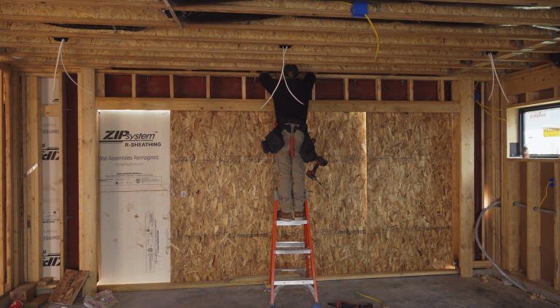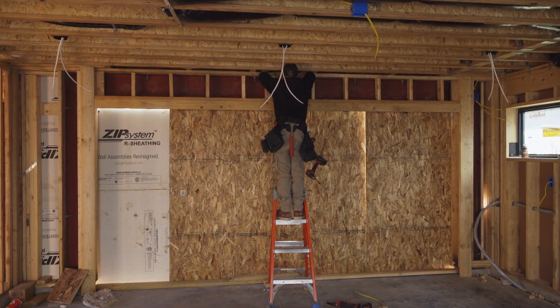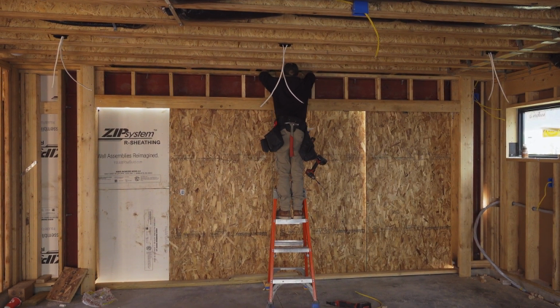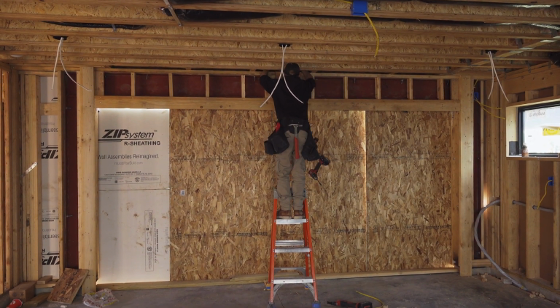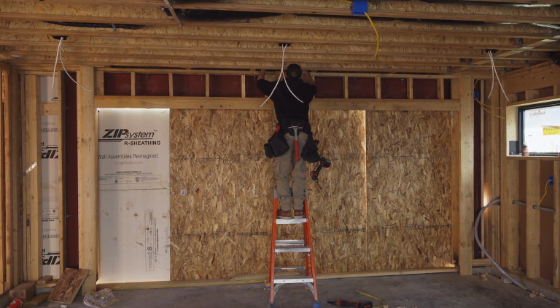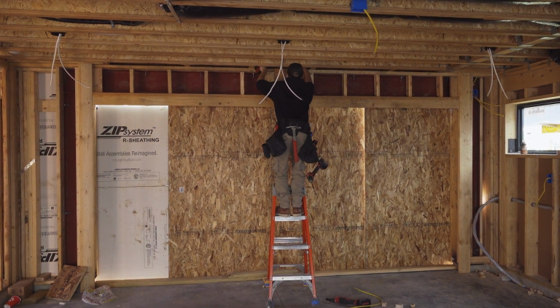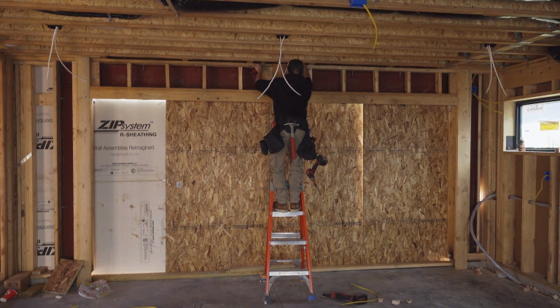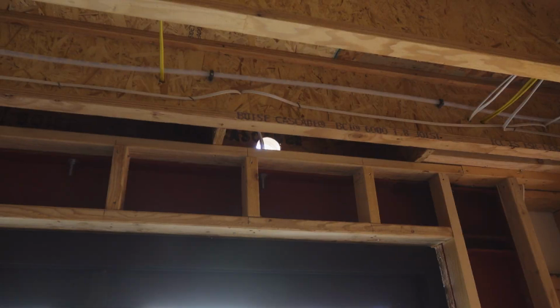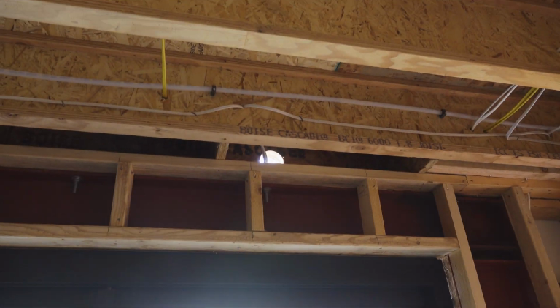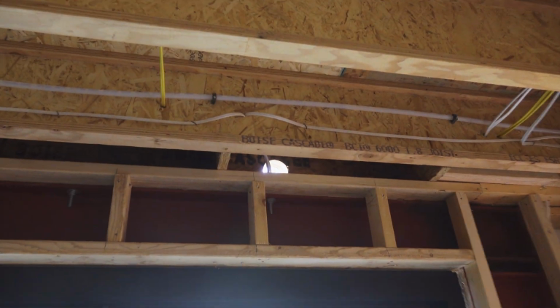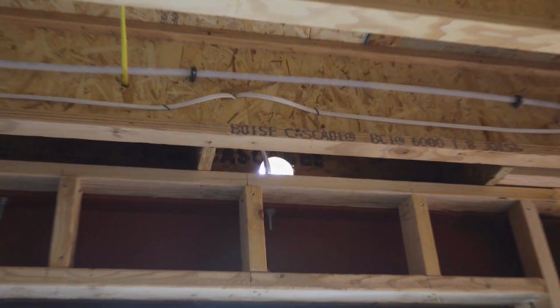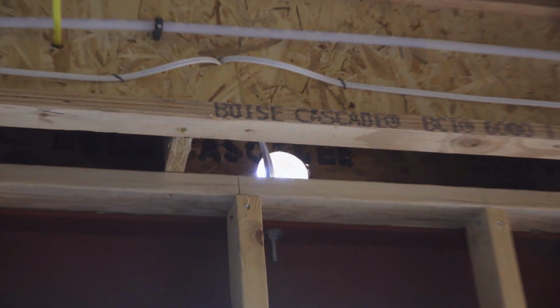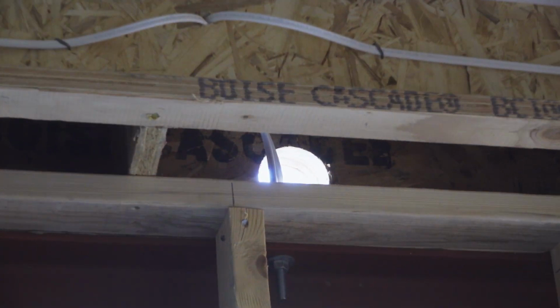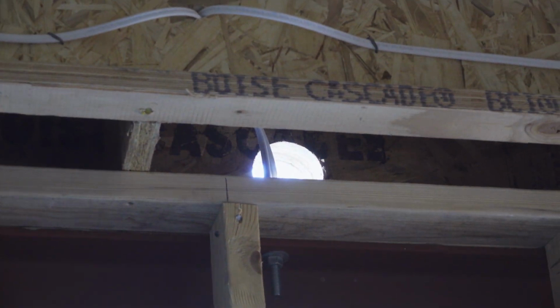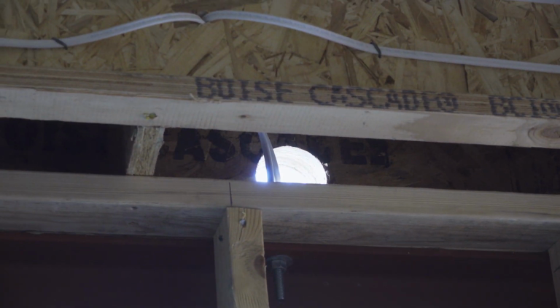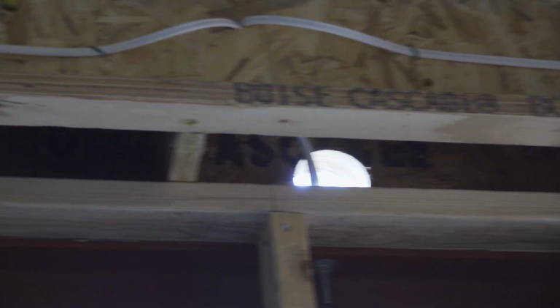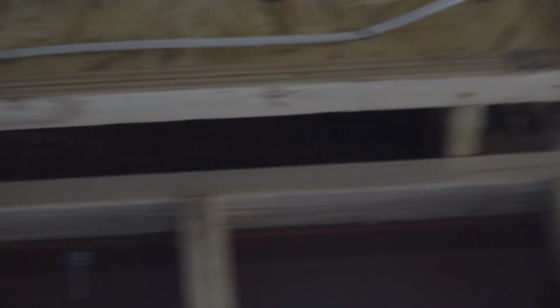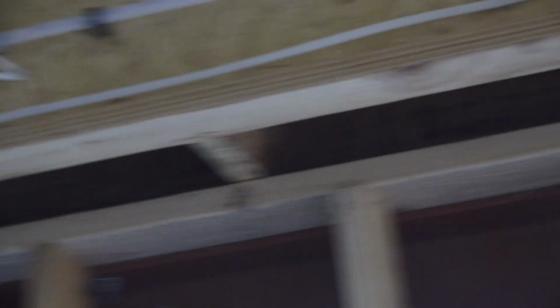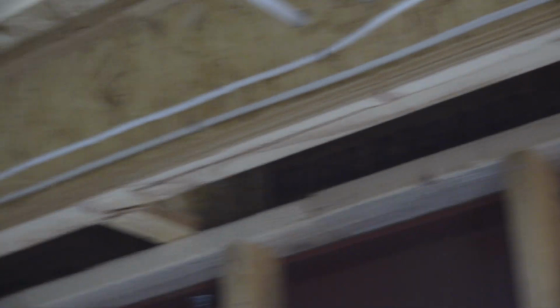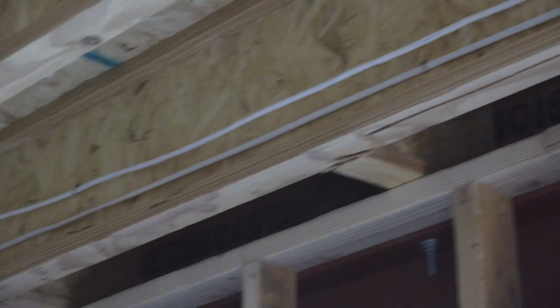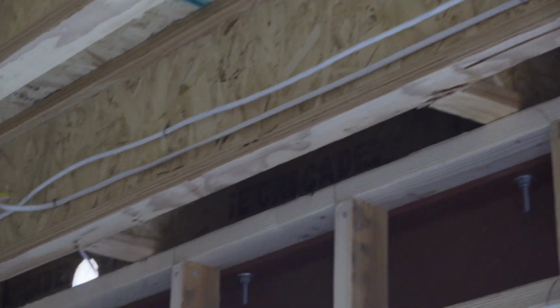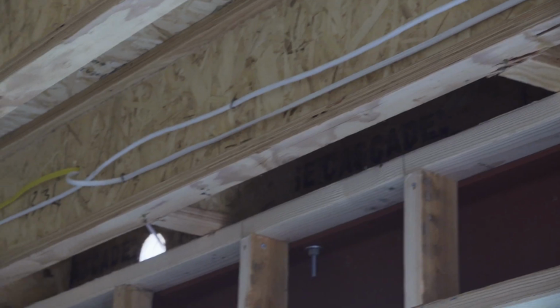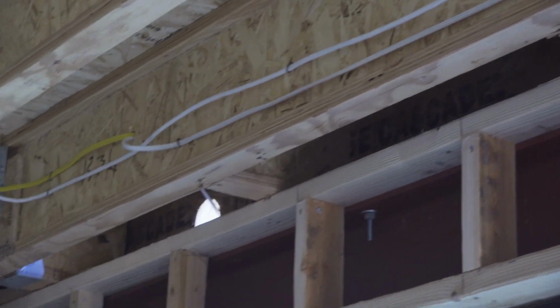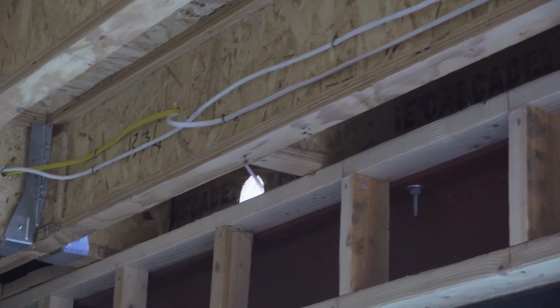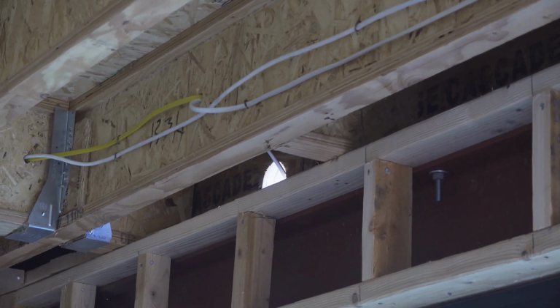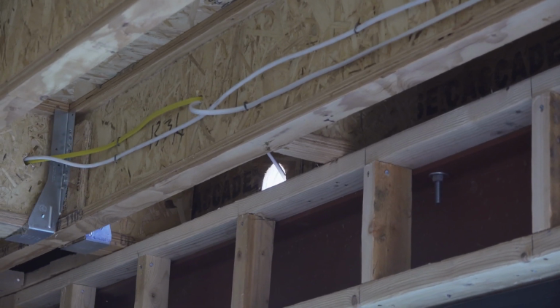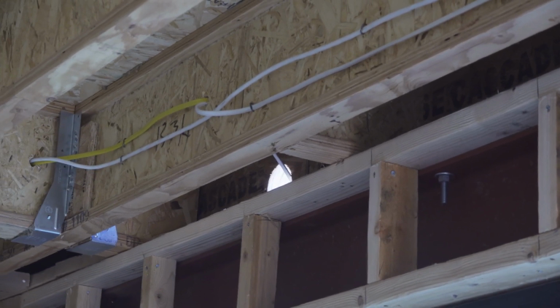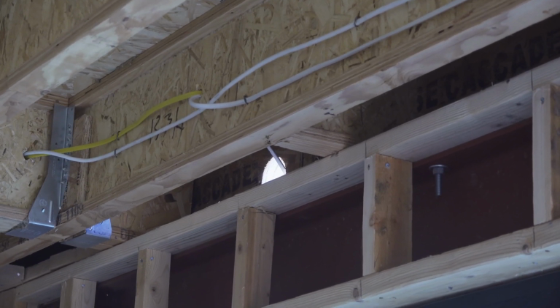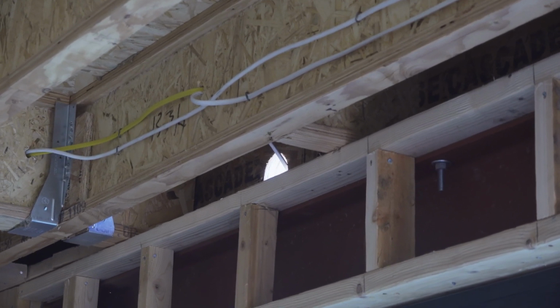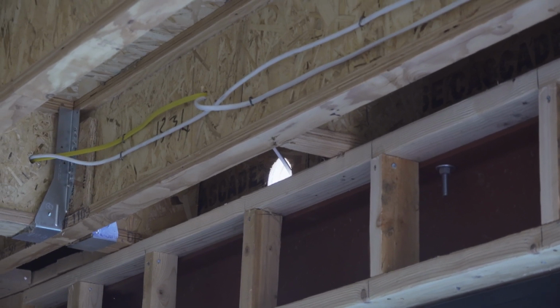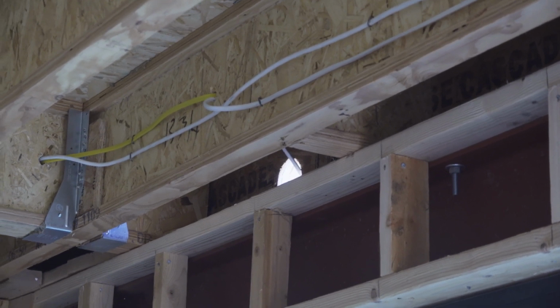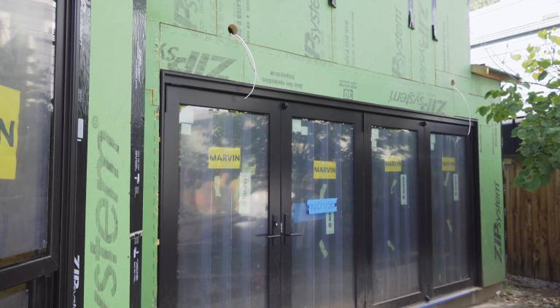Here you can see them drilling holes and pulling wires for exterior lights — the ones that go over the garage, over the entry doors, and over the bifold doors — just getting all that stuff ready.